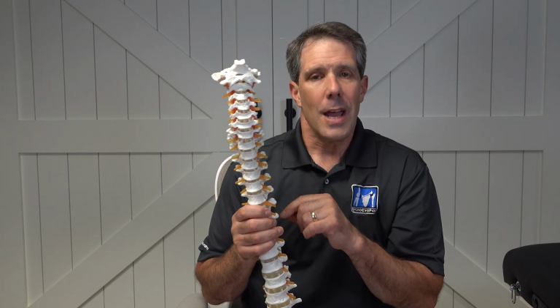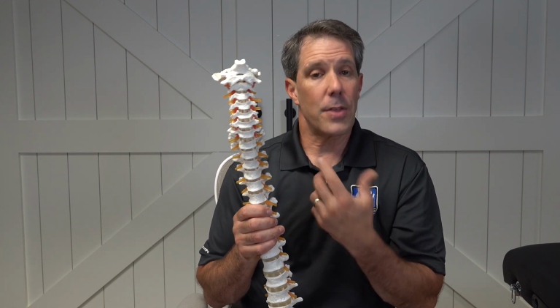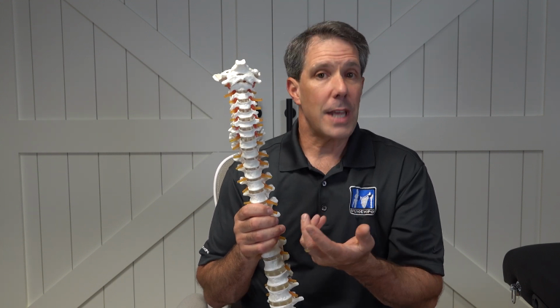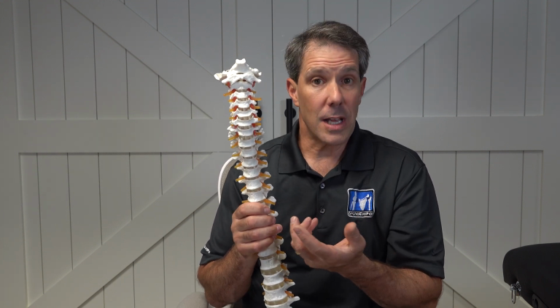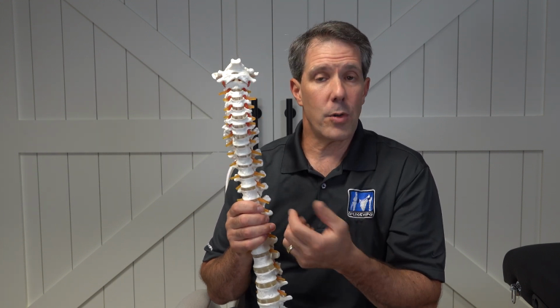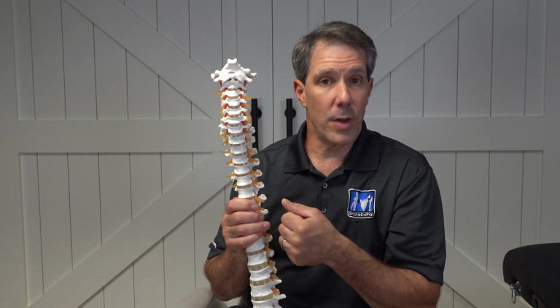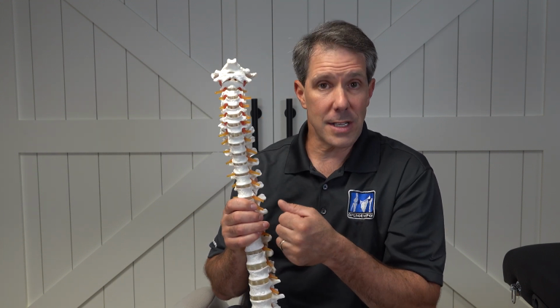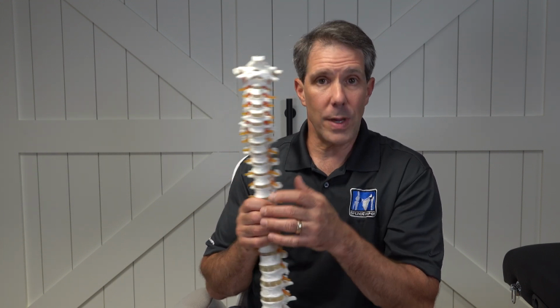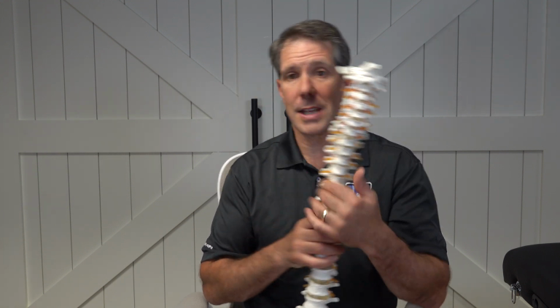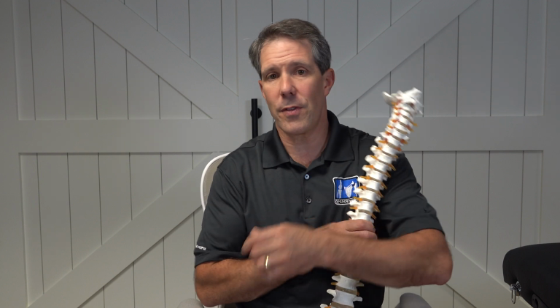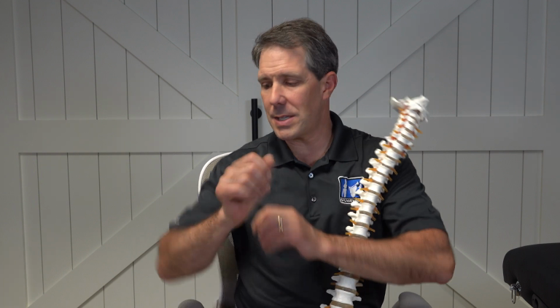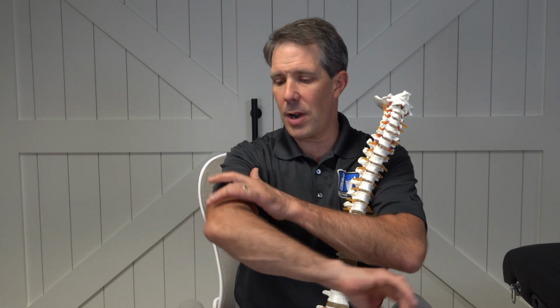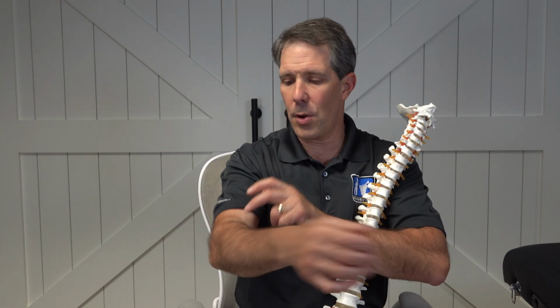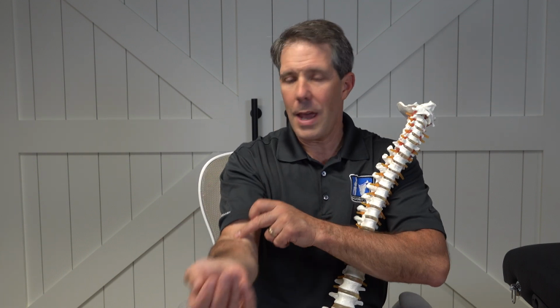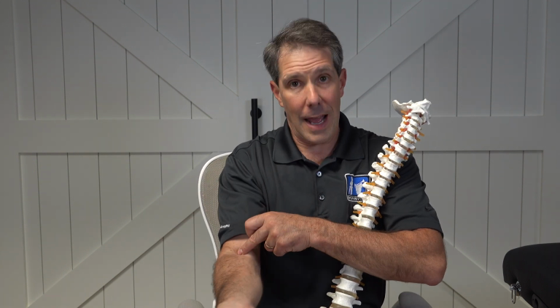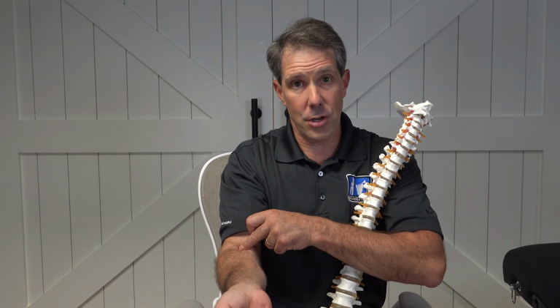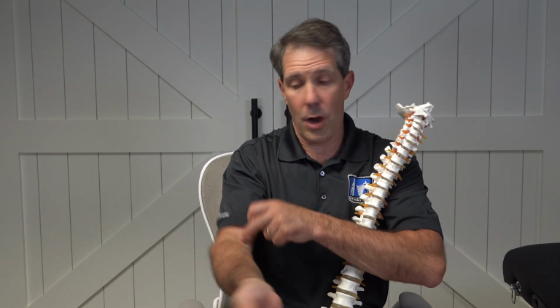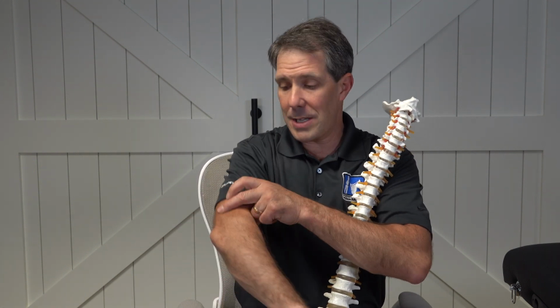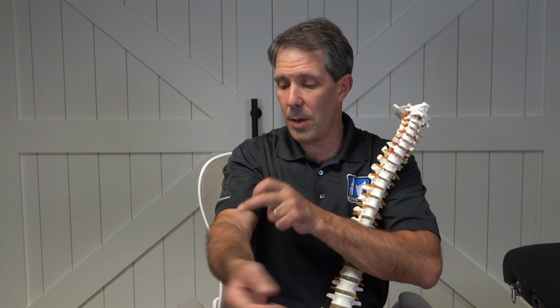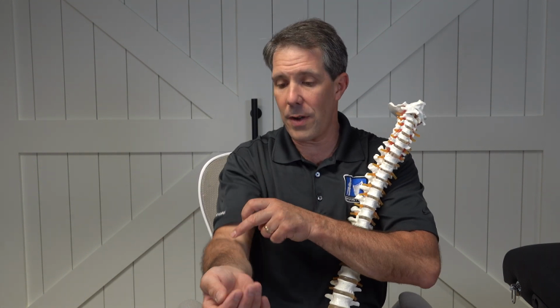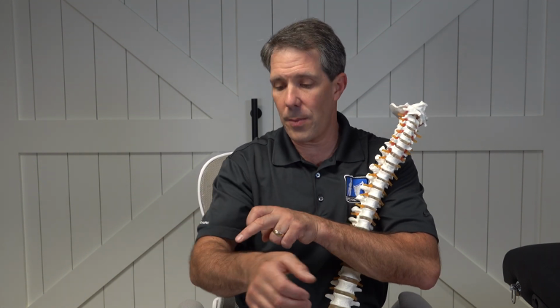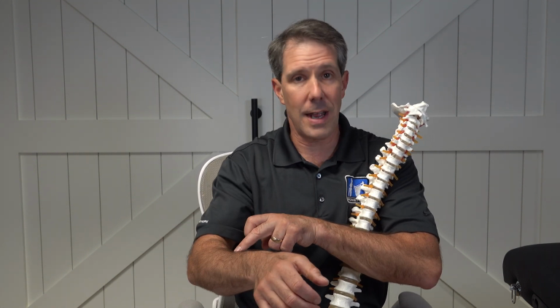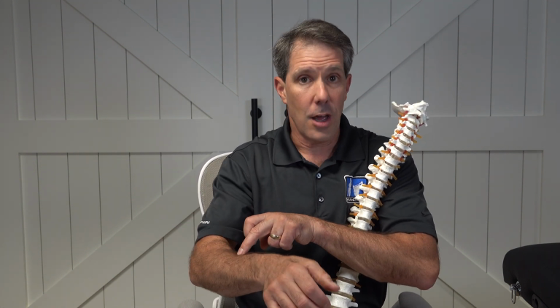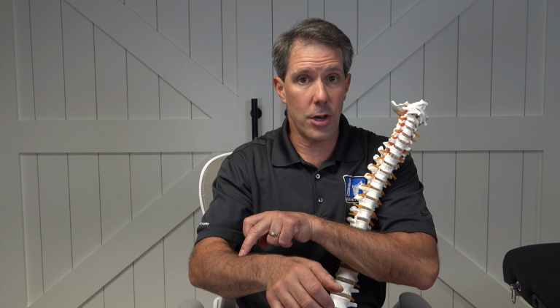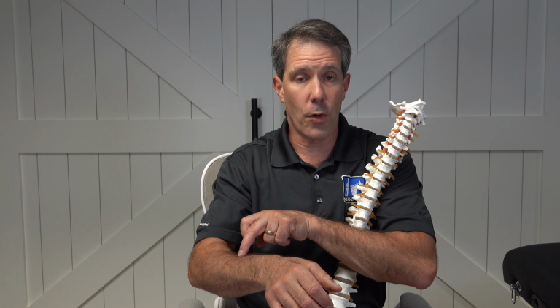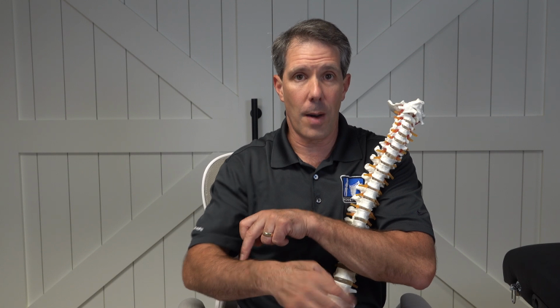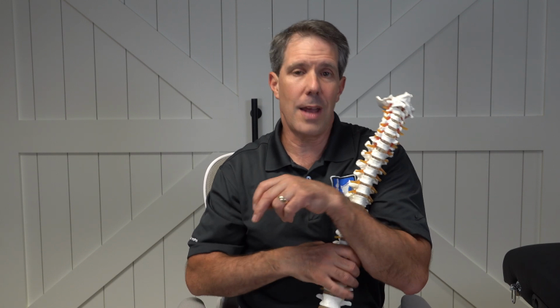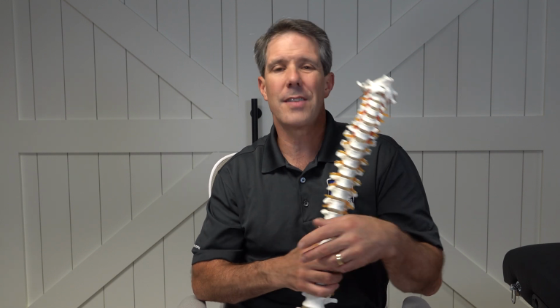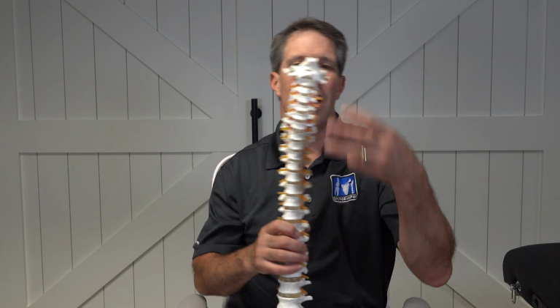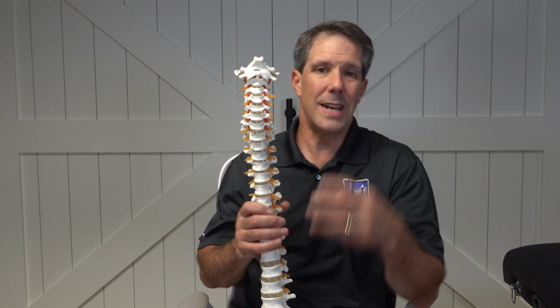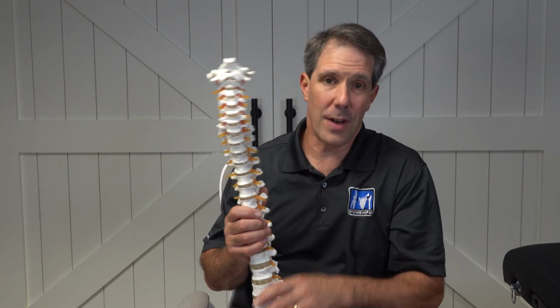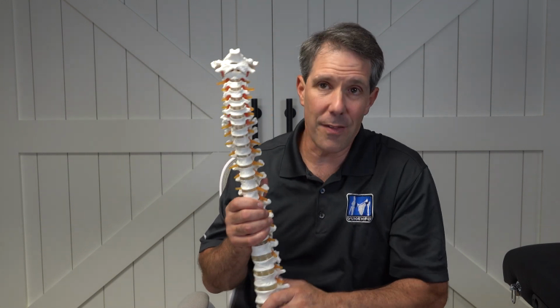The other thing we test in the clinic would be reflexes. We test reflexes at your elbow — on the backside of your elbow, the front of your elbow, and on your forearm. And that gives us three different levels.